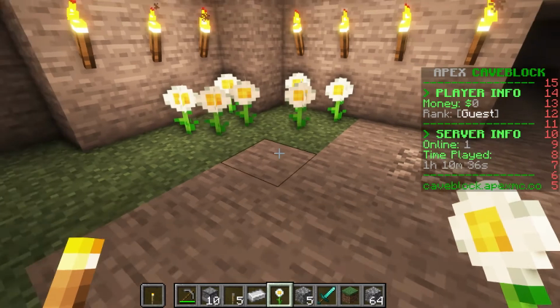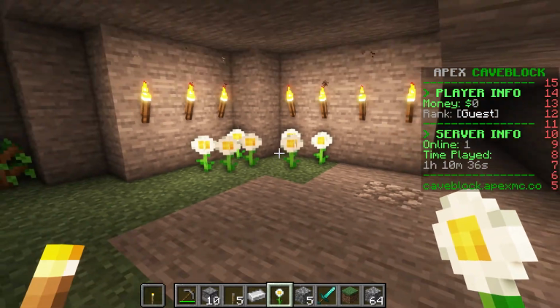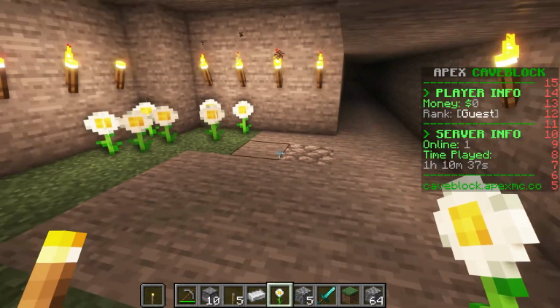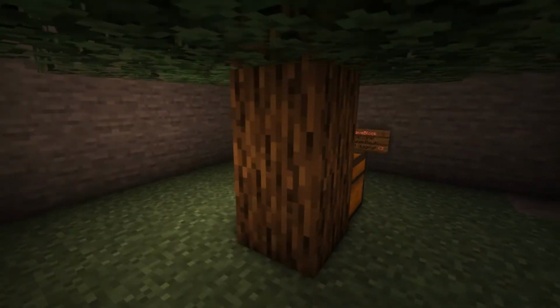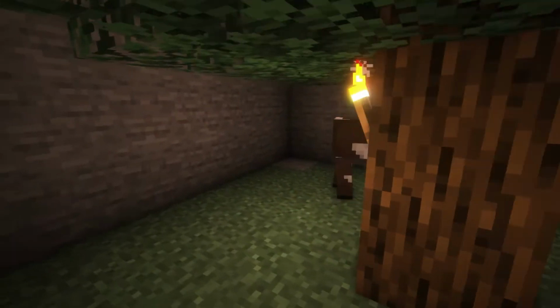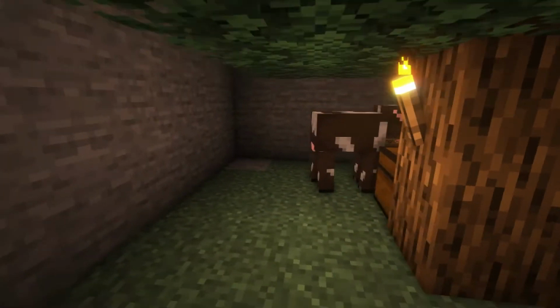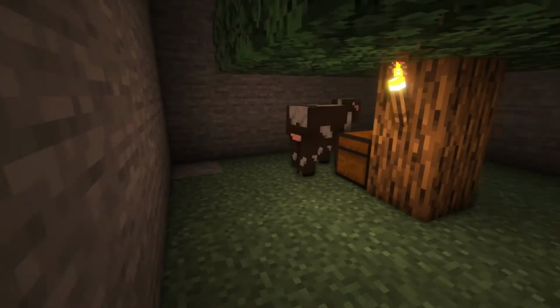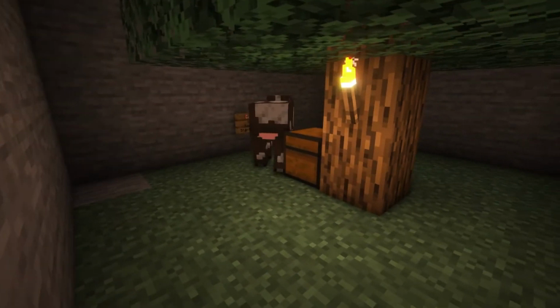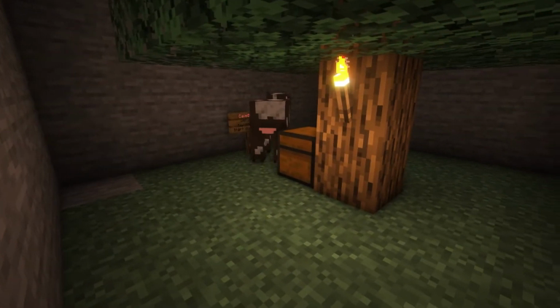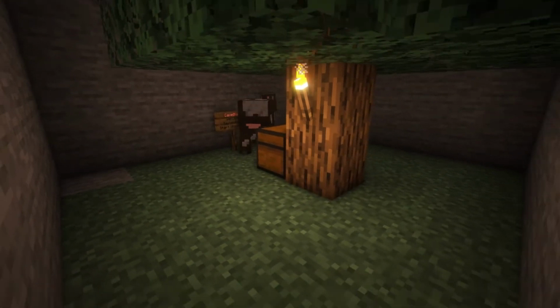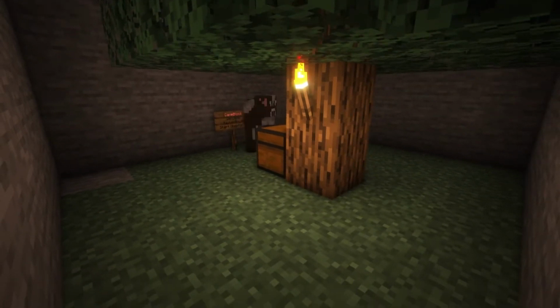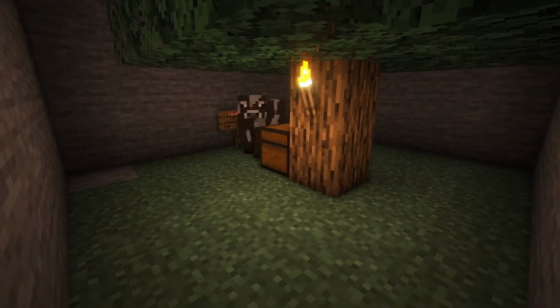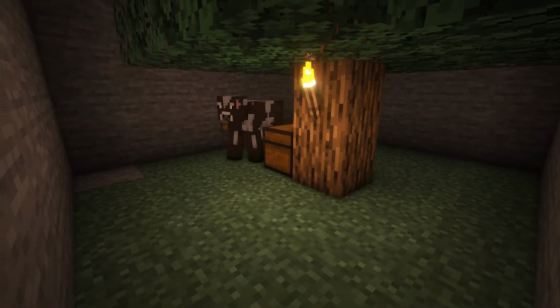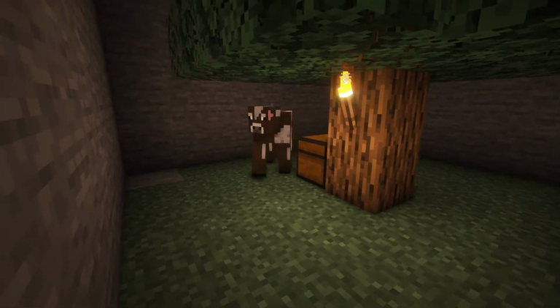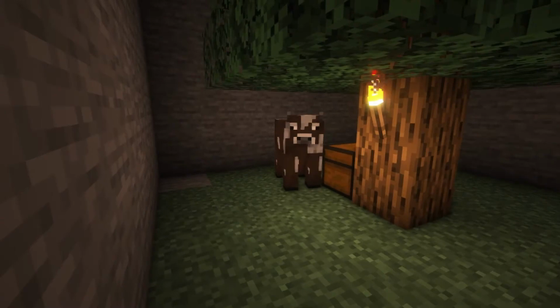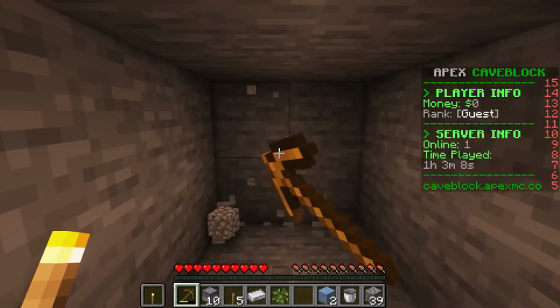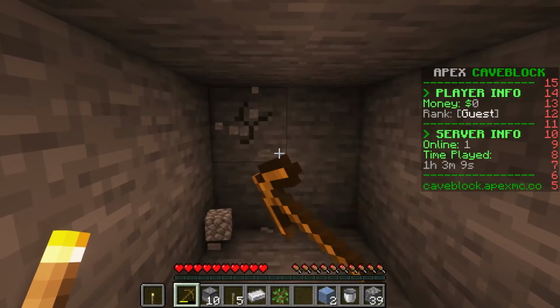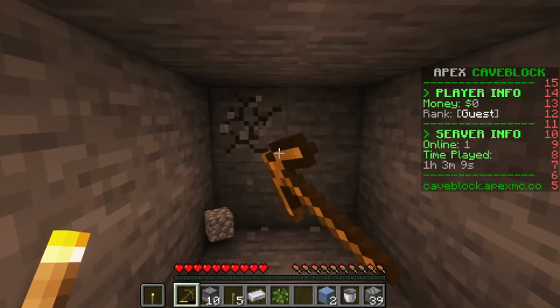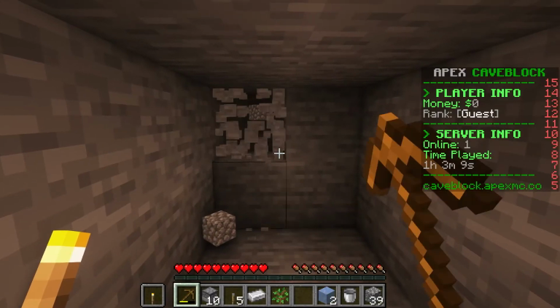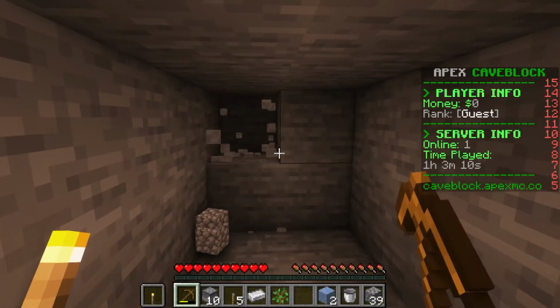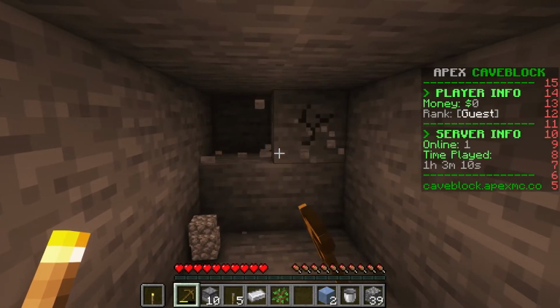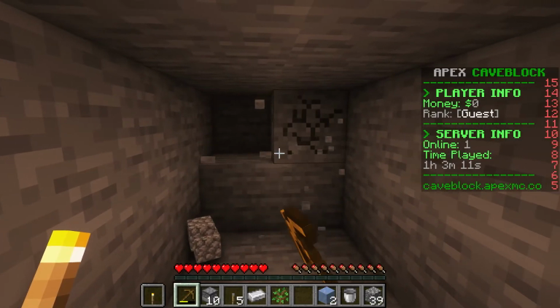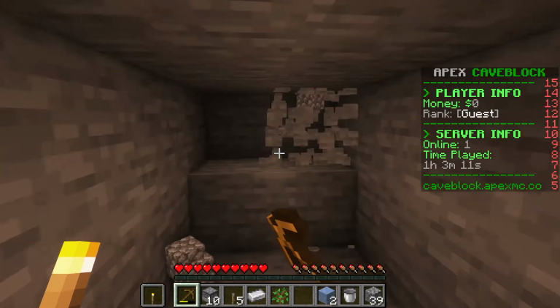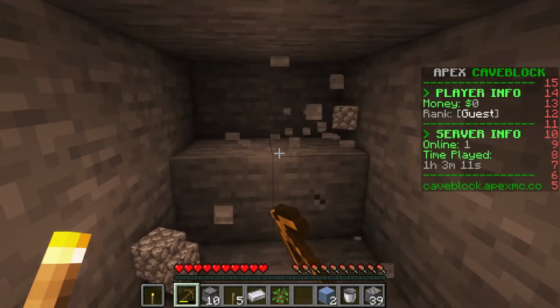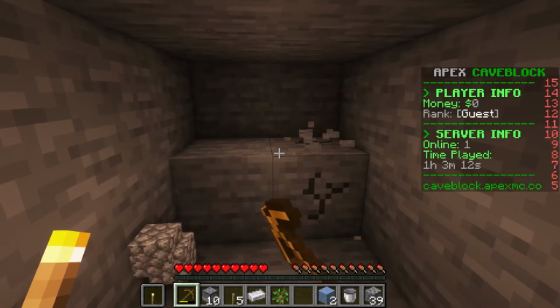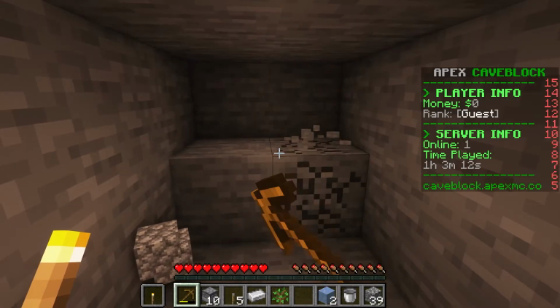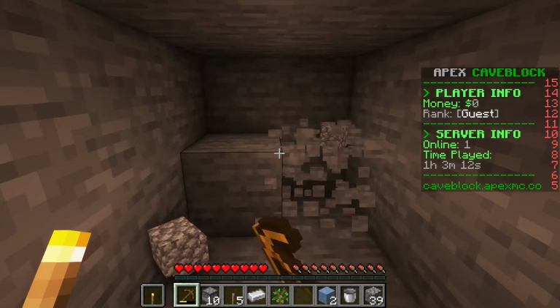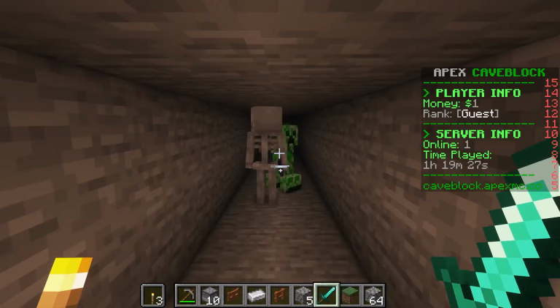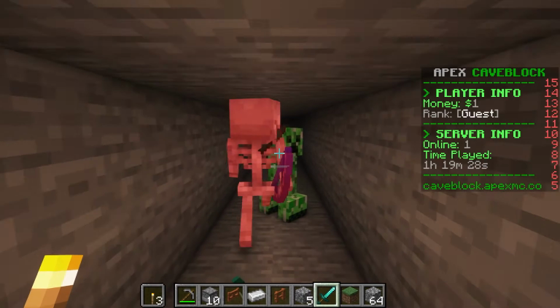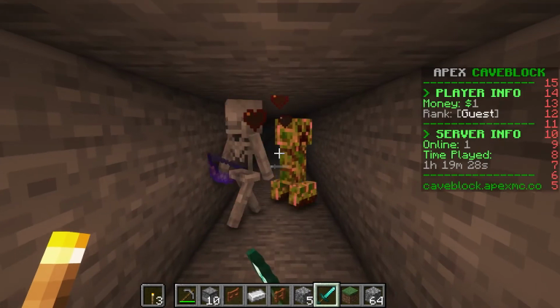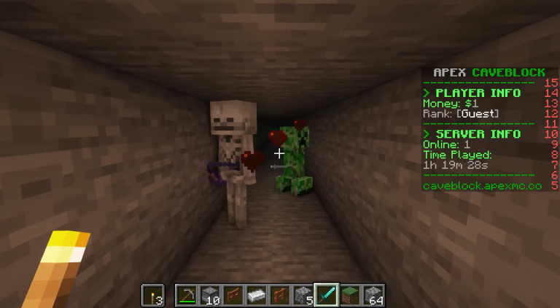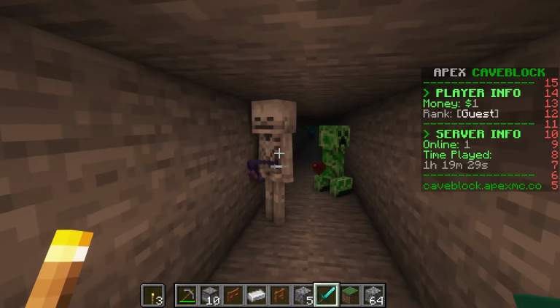Apex has created this server version that places you in a cave with minimal starting items. From there, you can start to carve out your cave to find various ores, mob spawners, and more.